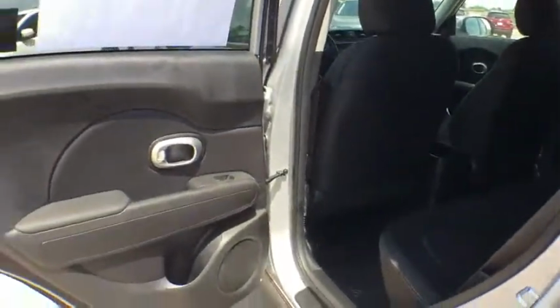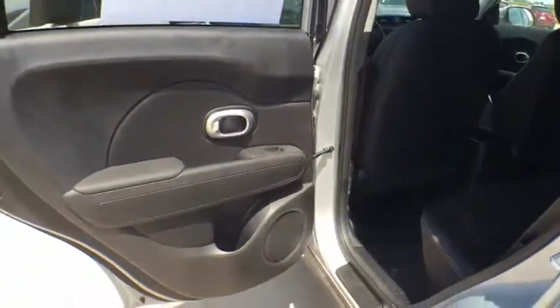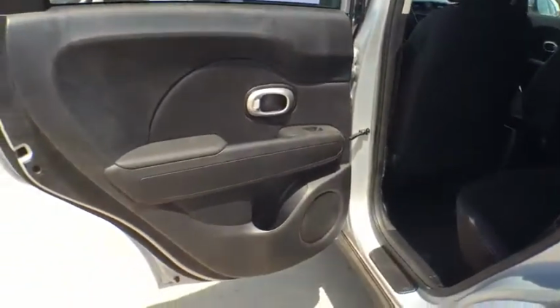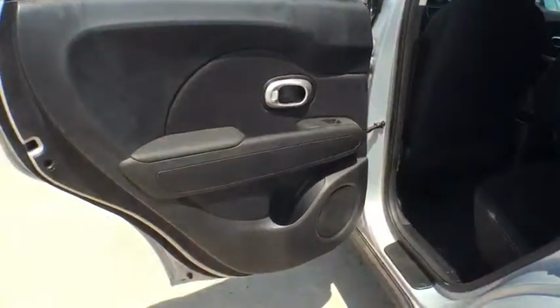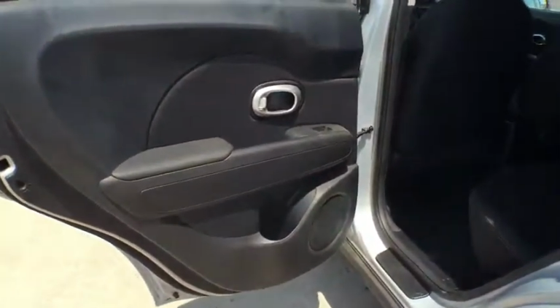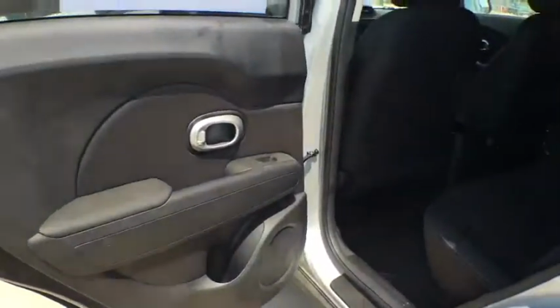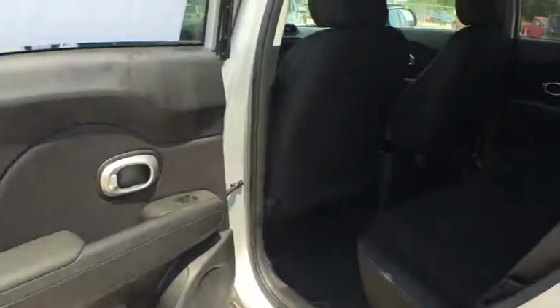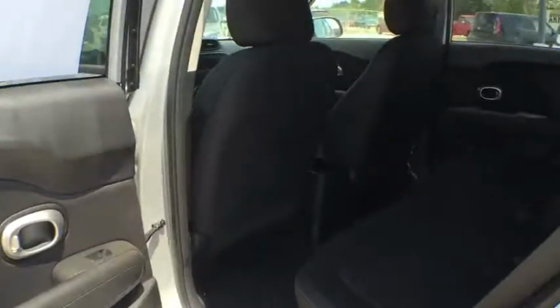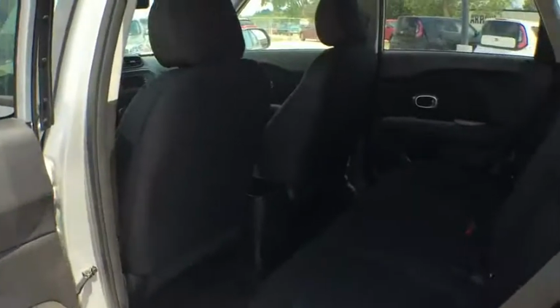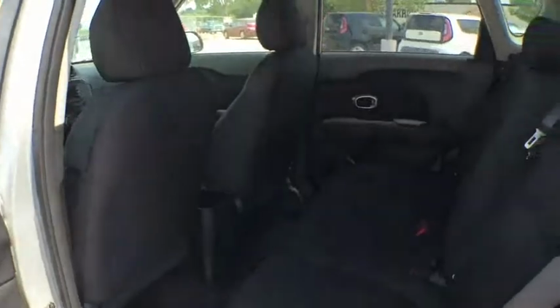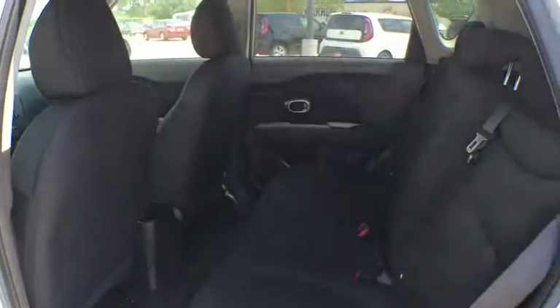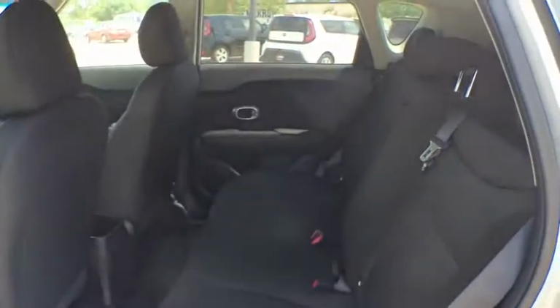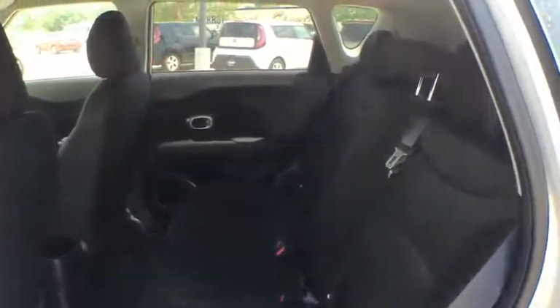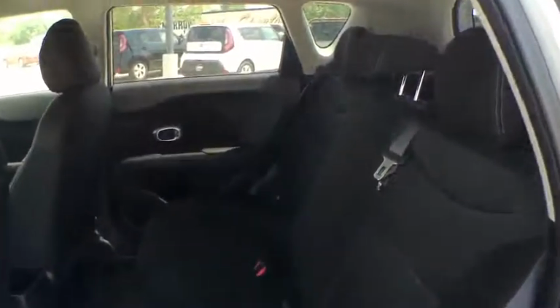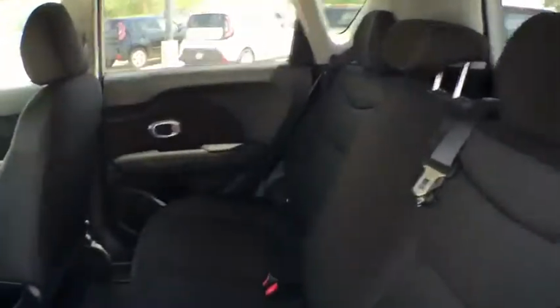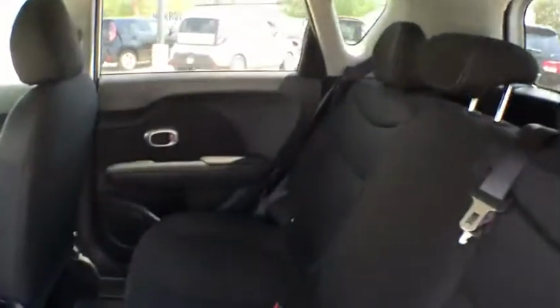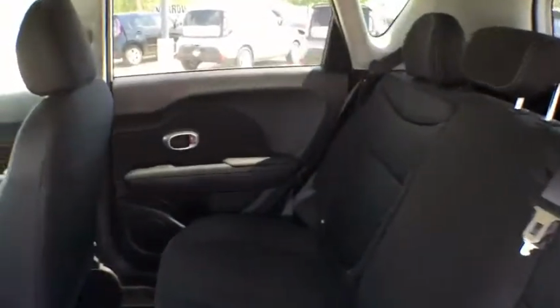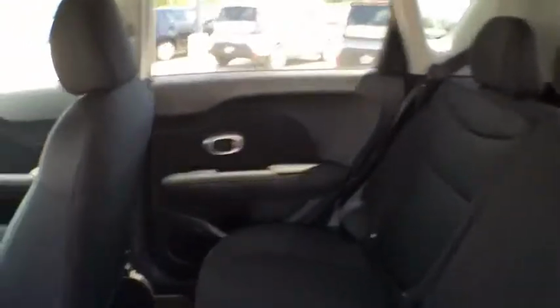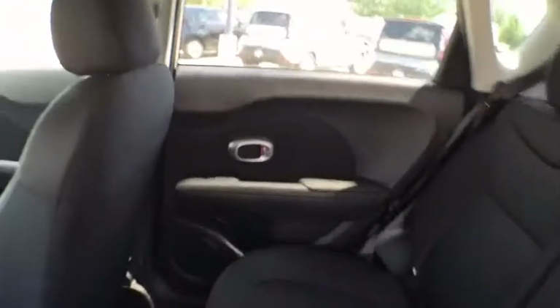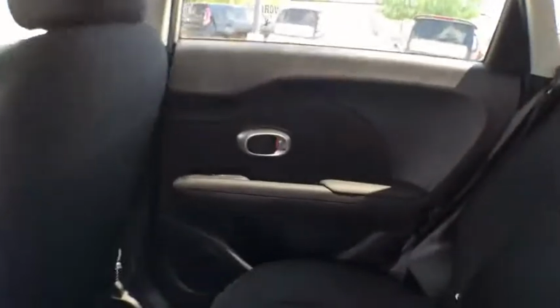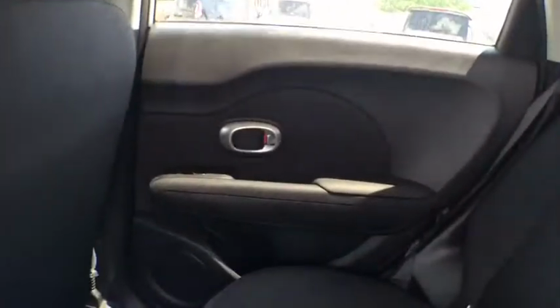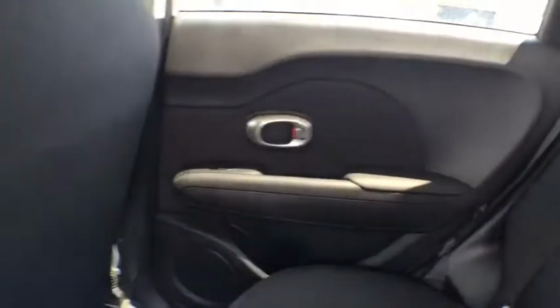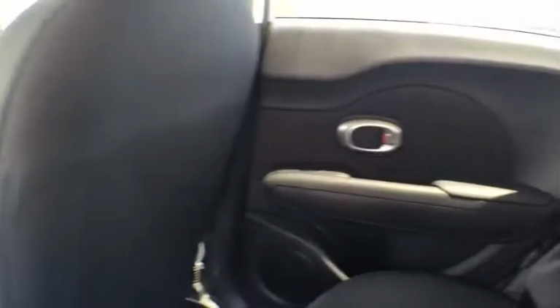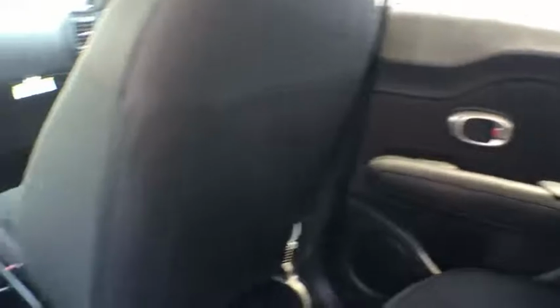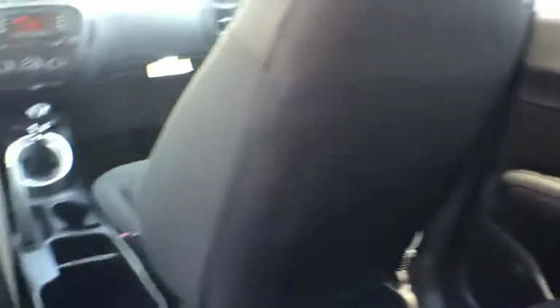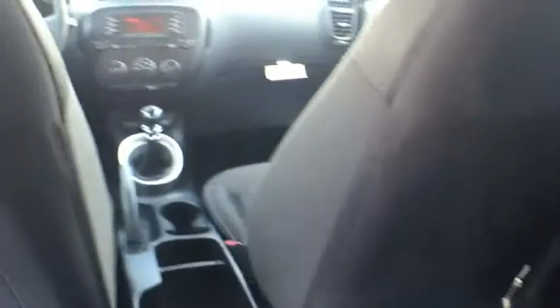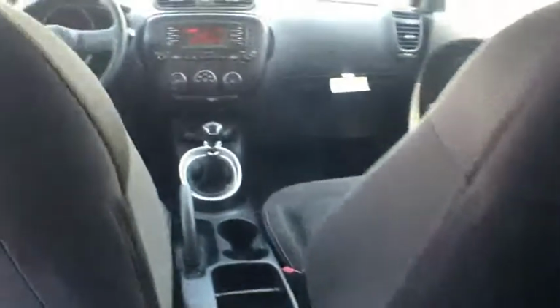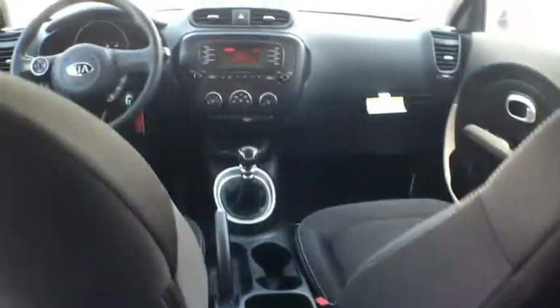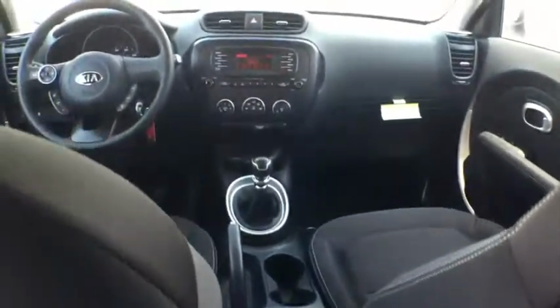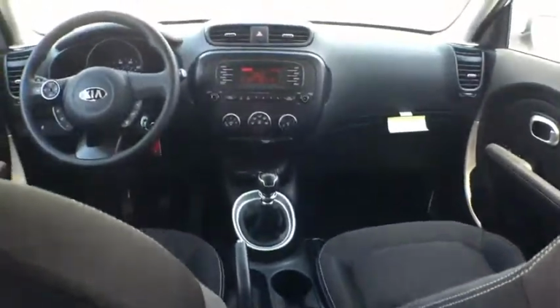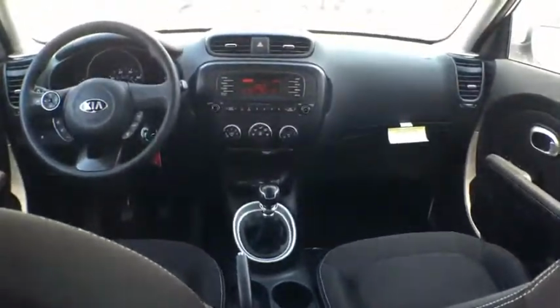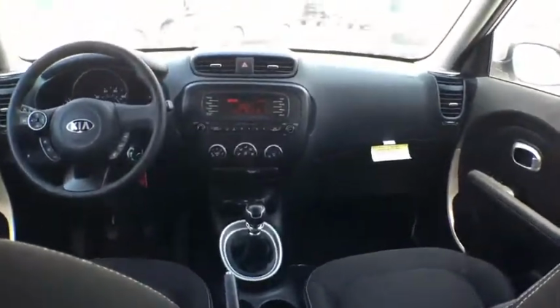AM-FM stereo radio, rear defrost, front wheel drive, power door locks, child safety locks, bucket seats, MP3 player, passenger airbag, power windows, trip computer.